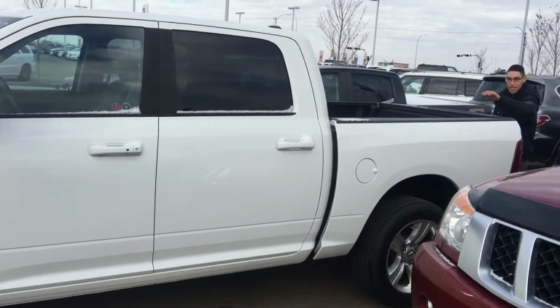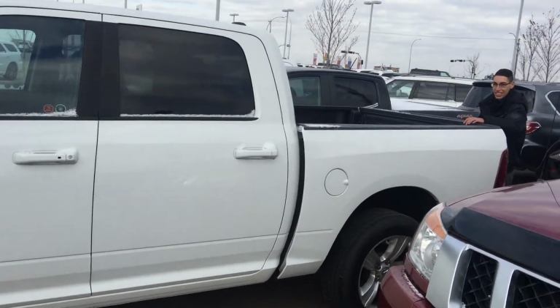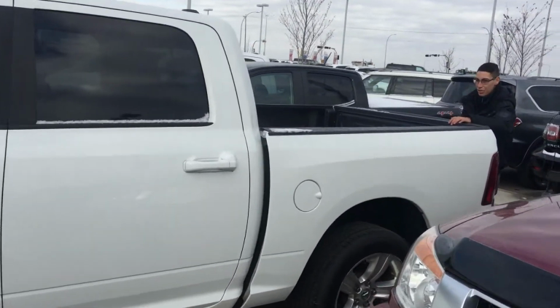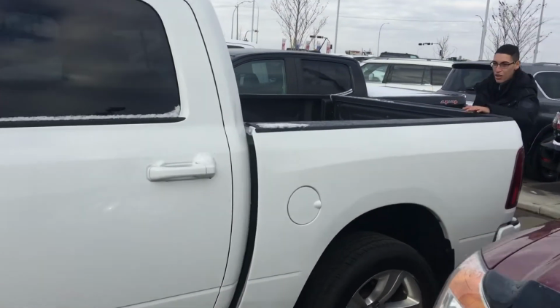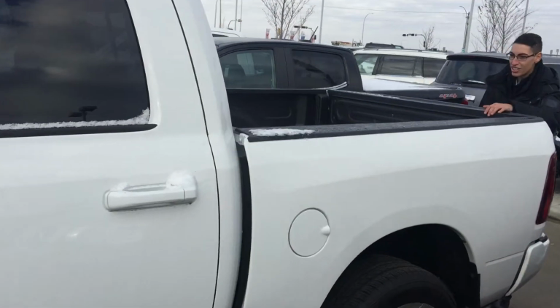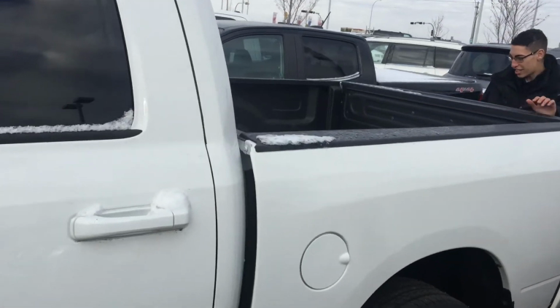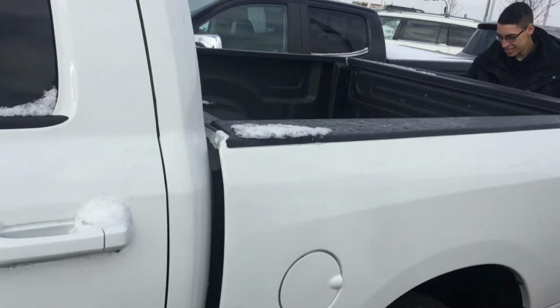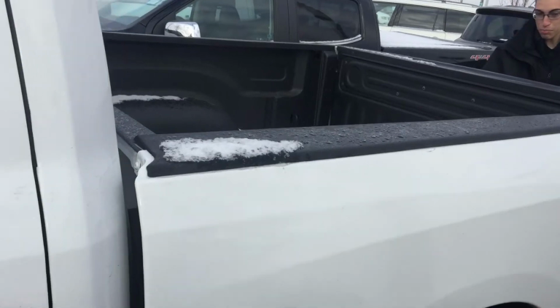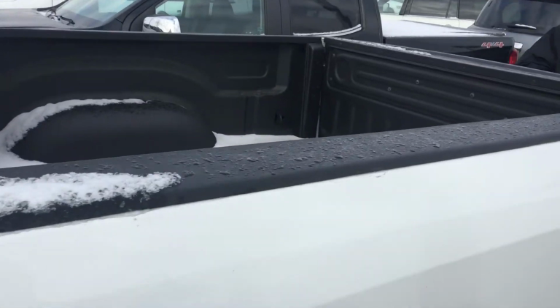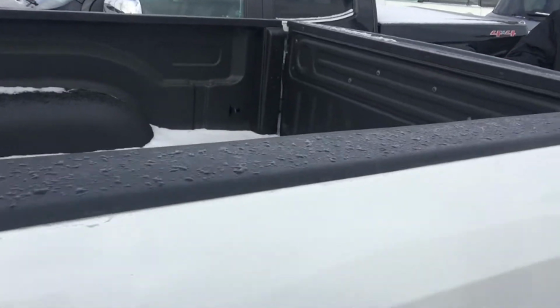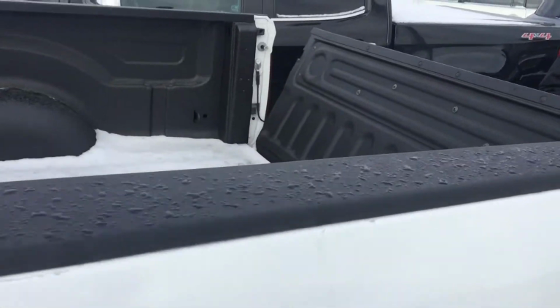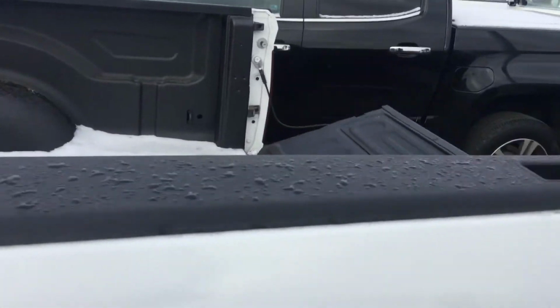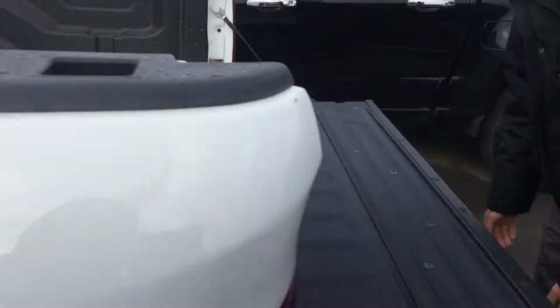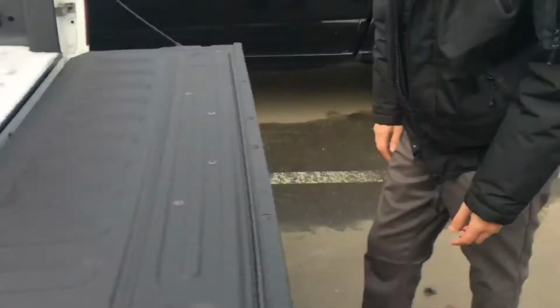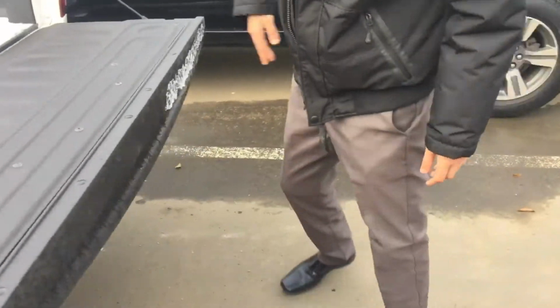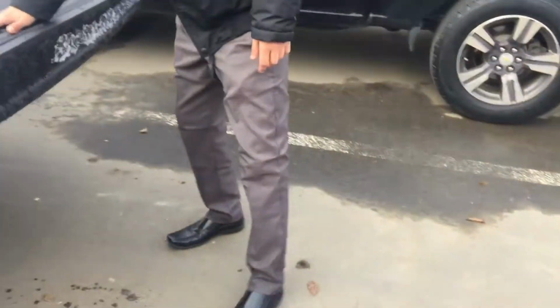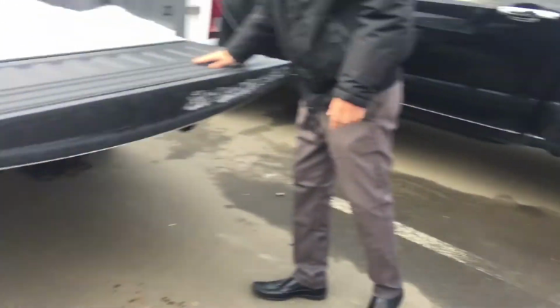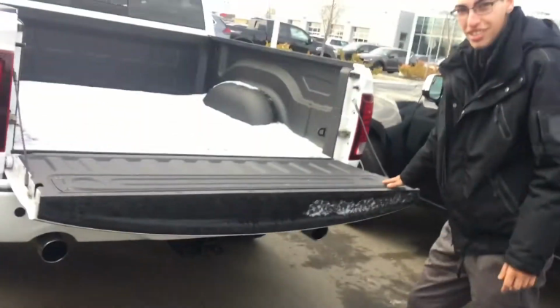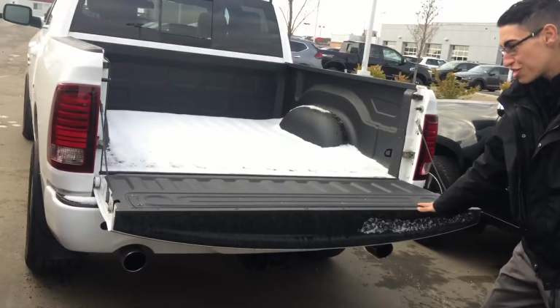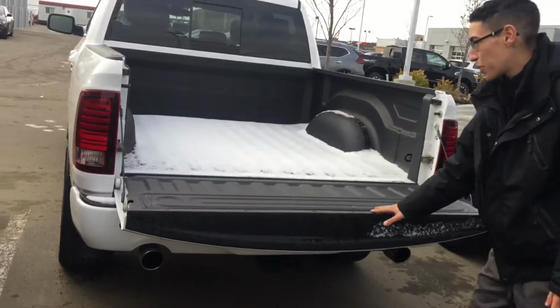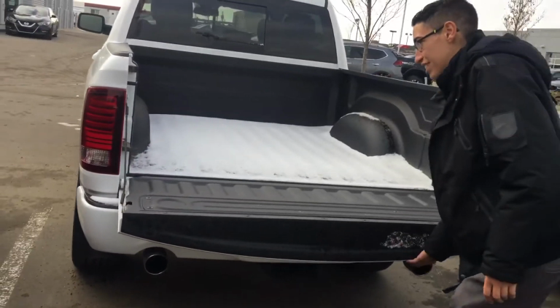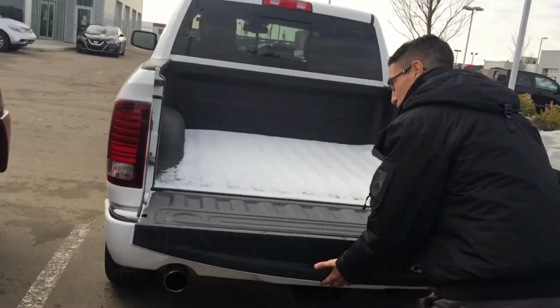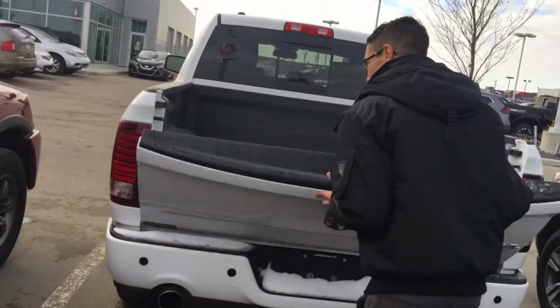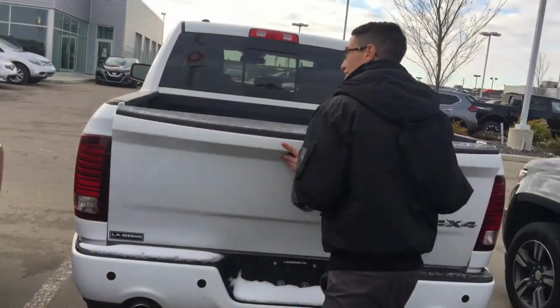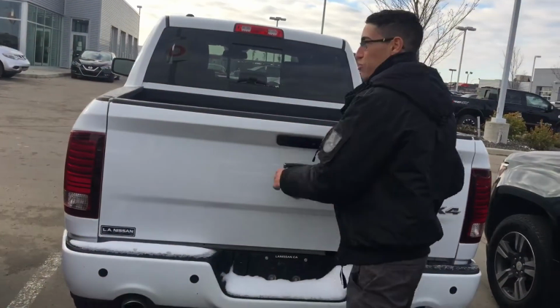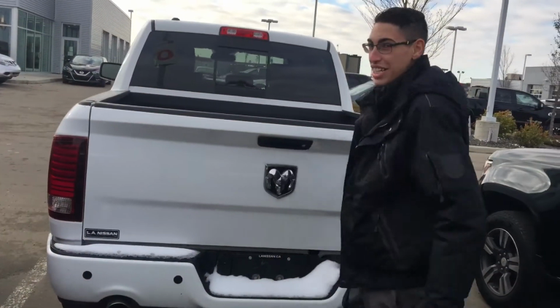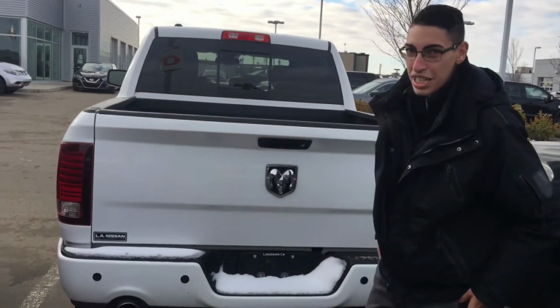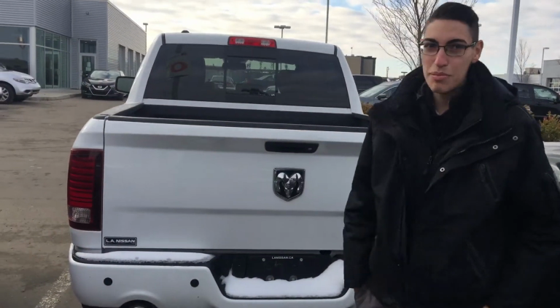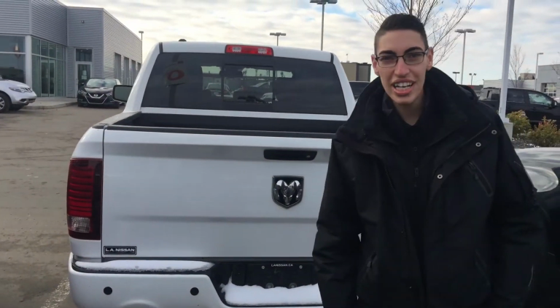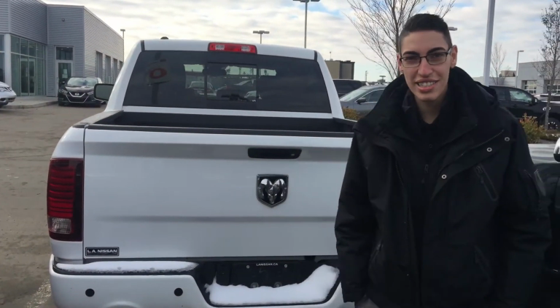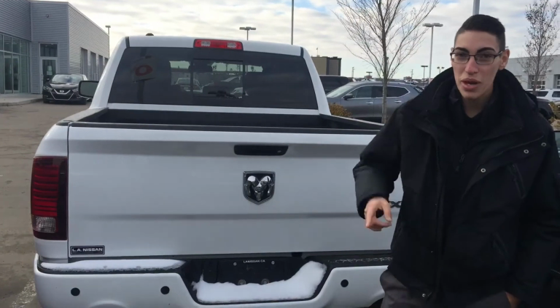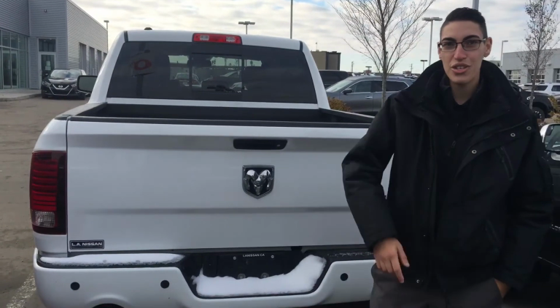Back here we got the rock guard in the truck — beautiful white paint, all rock guard, super clean truck. You're gonna love this one. Wayne, come see me here at LA Nissan, I'll be waiting for you.